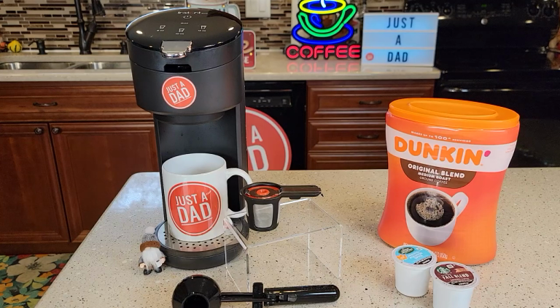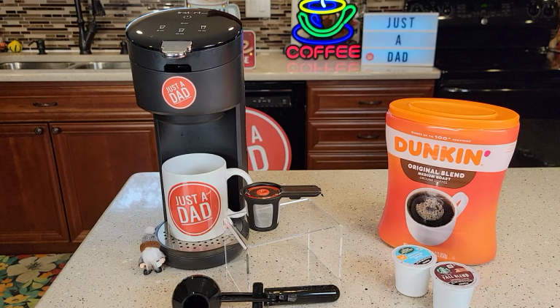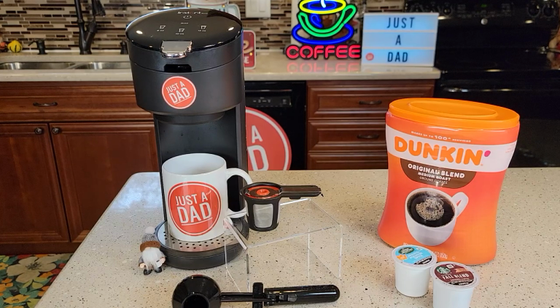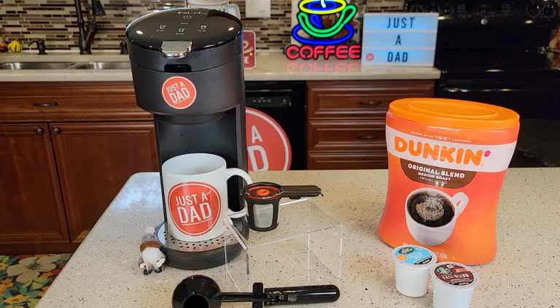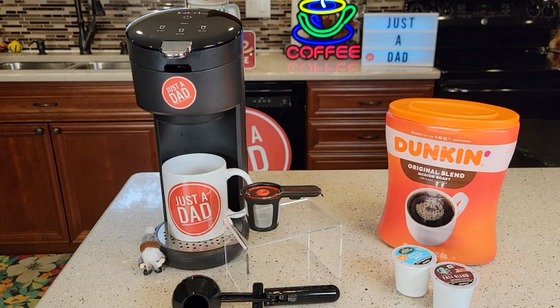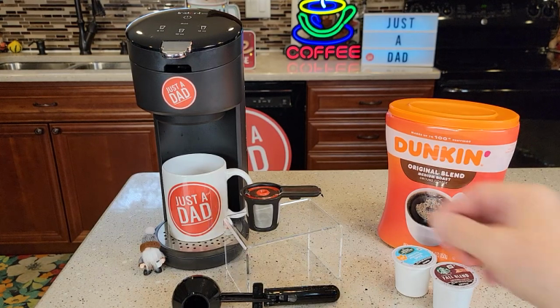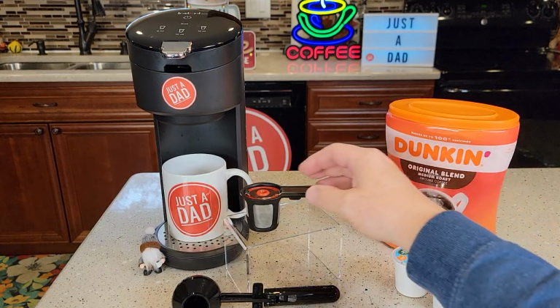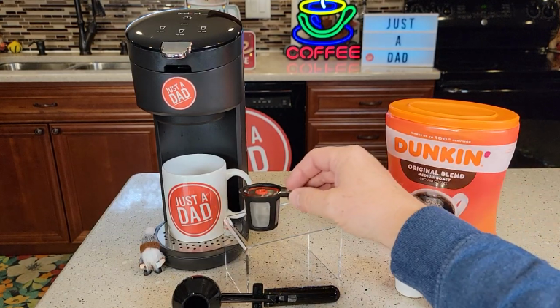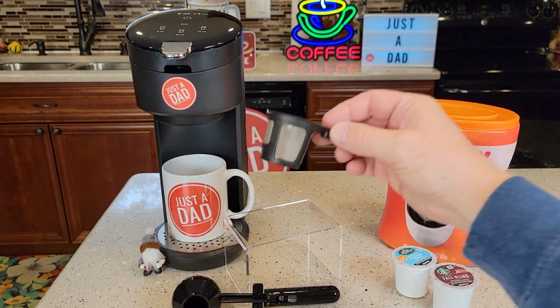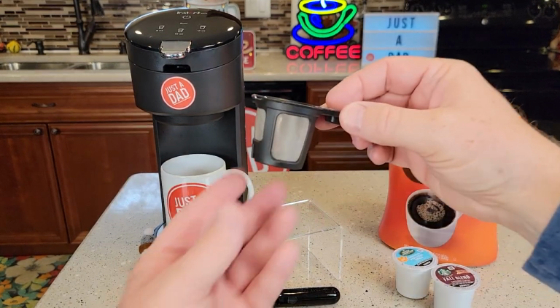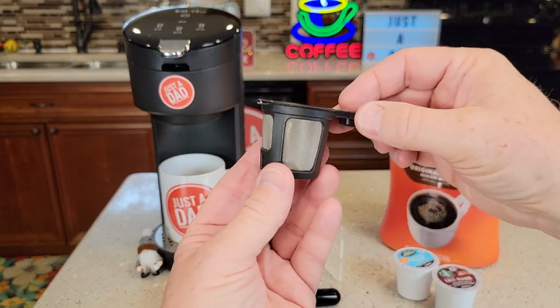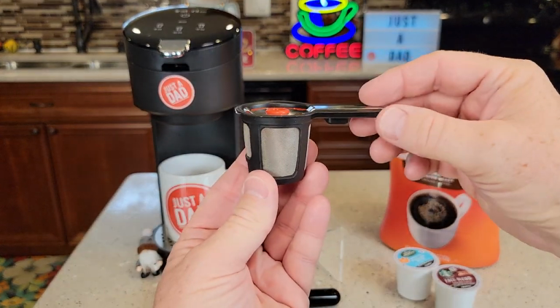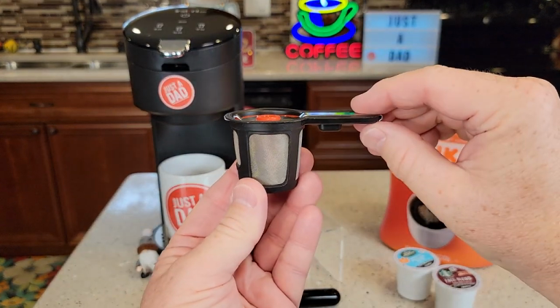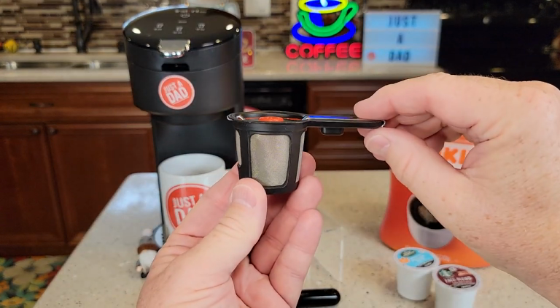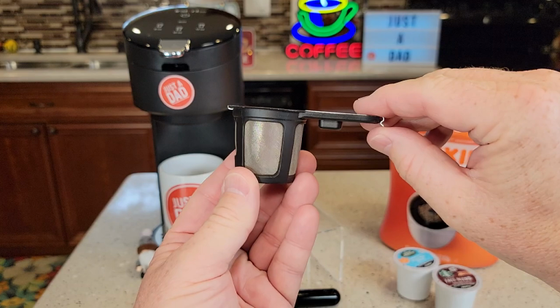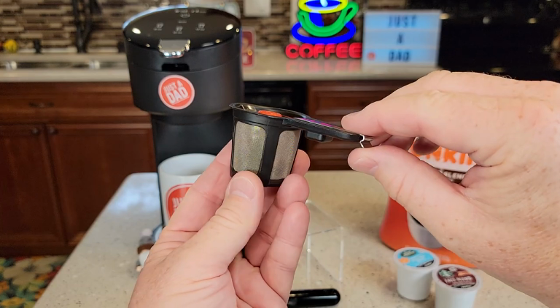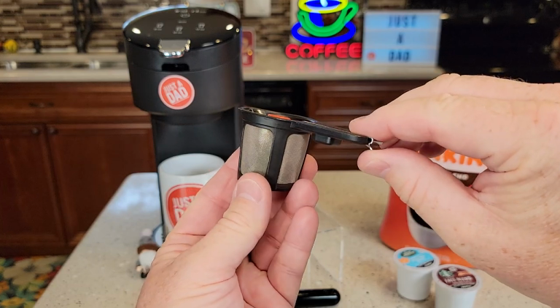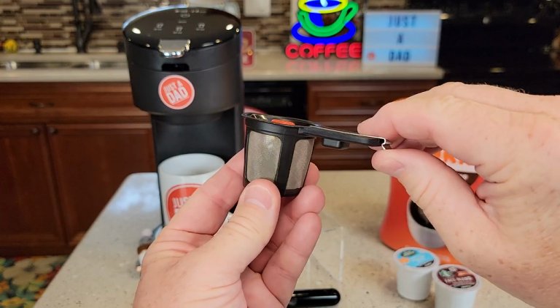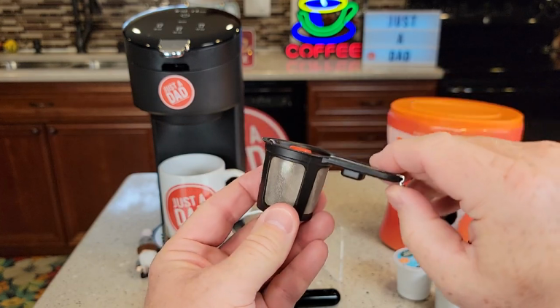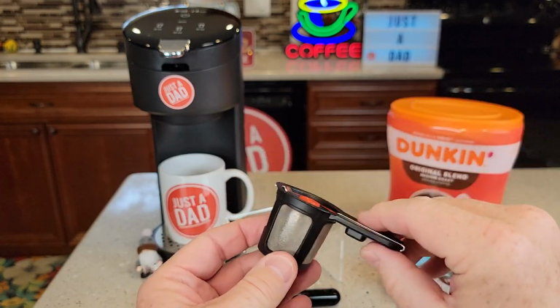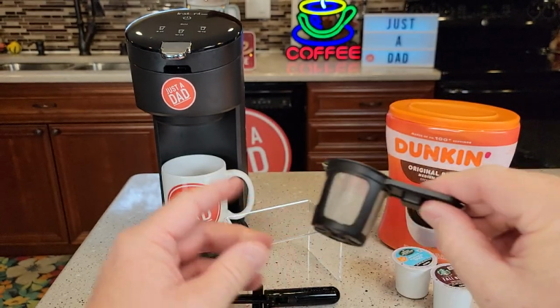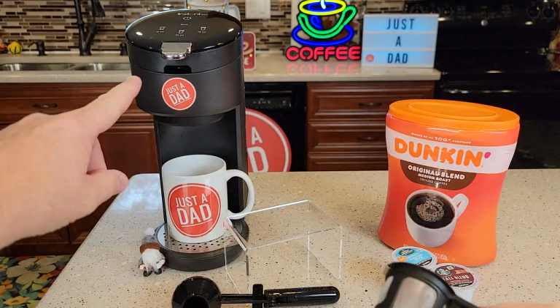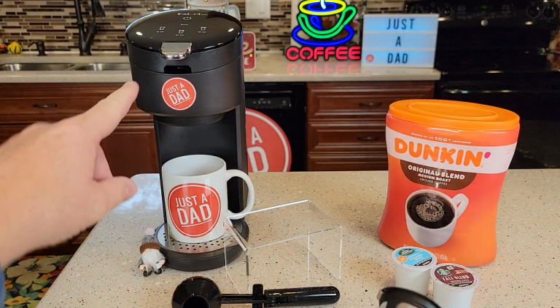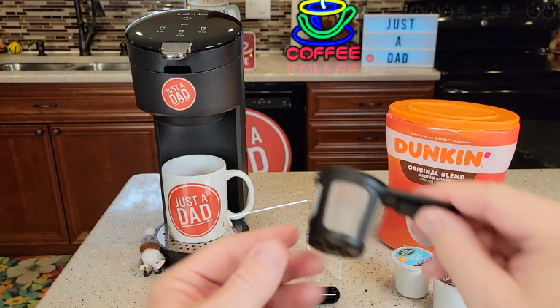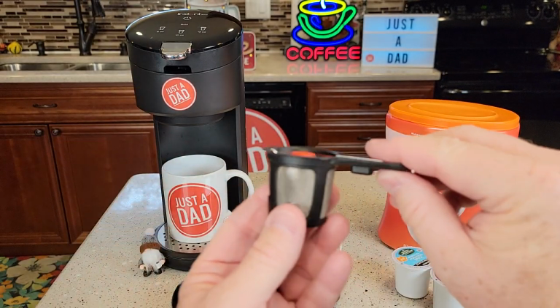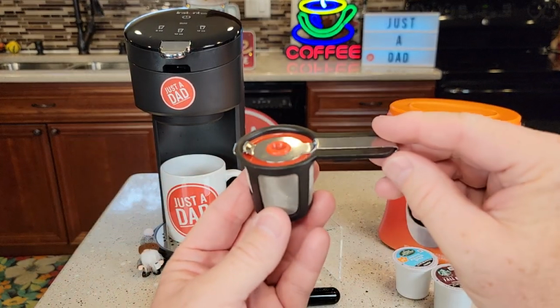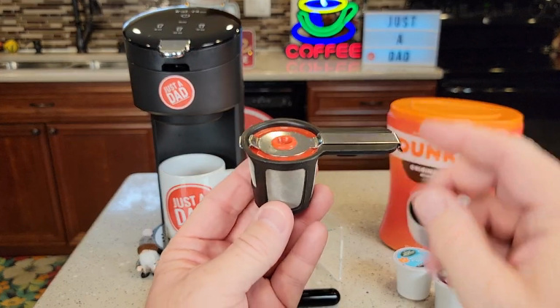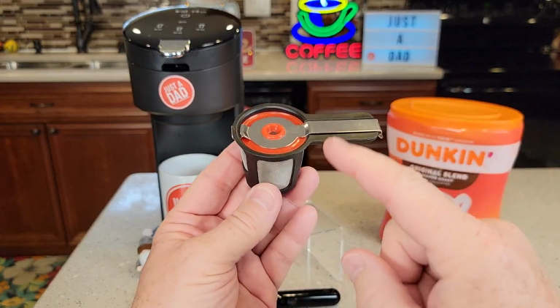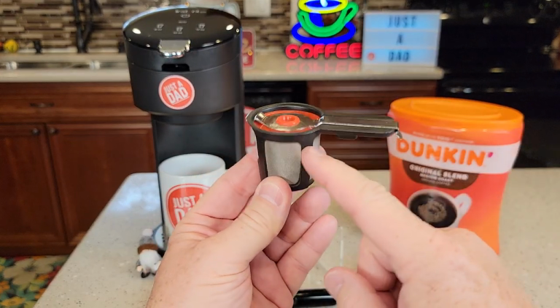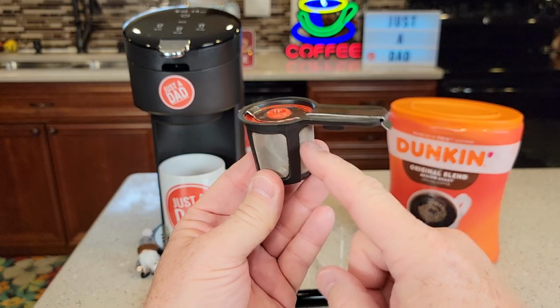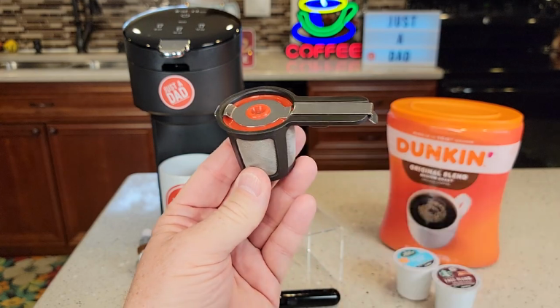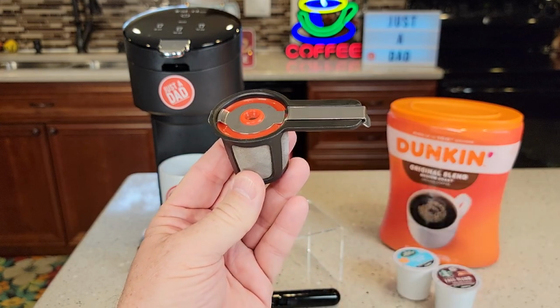Hello everyone, this is Just a Dad. Today I'm going to do a review and show you how to use this Instant Reusable K-Cup. This comes with the Instant Solo Coffee Maker, but you can also buy it separately.